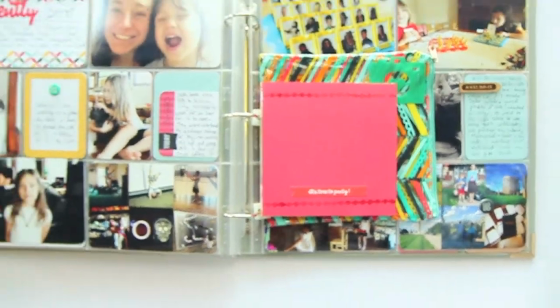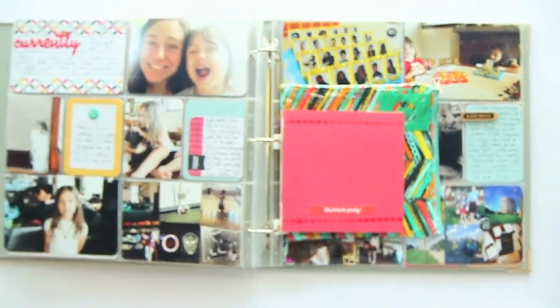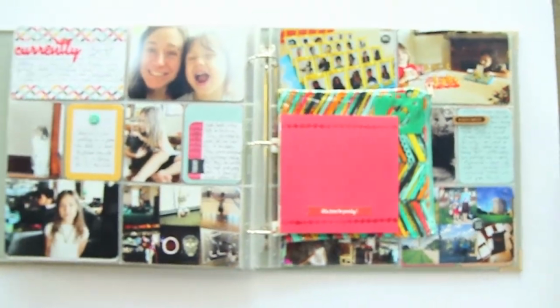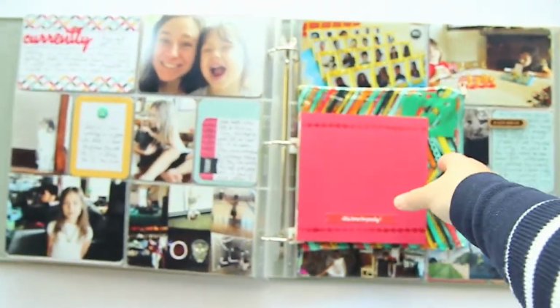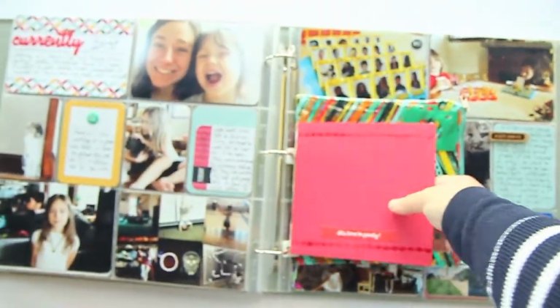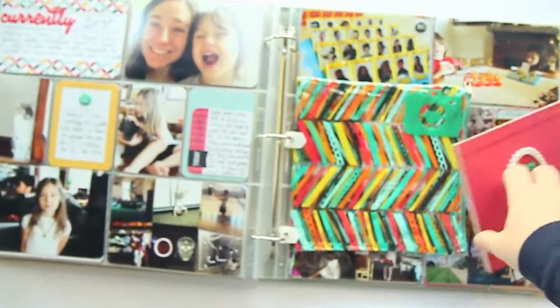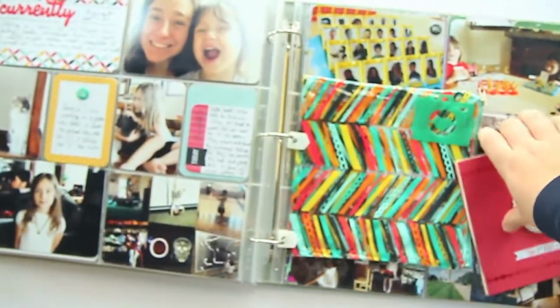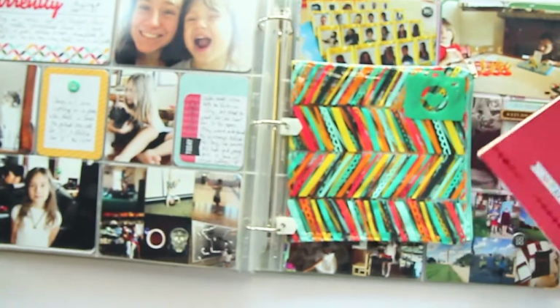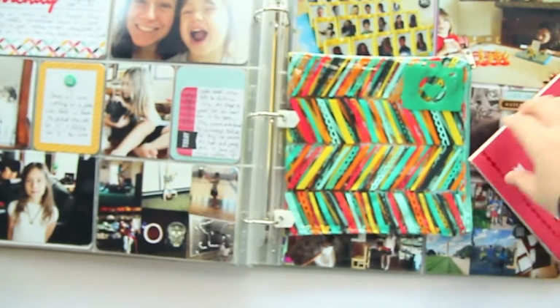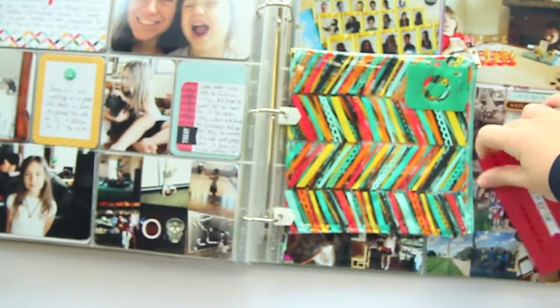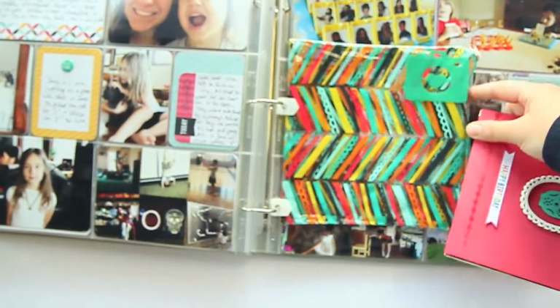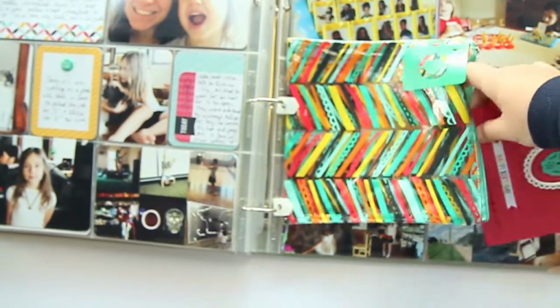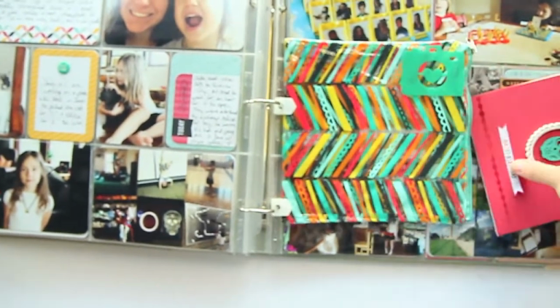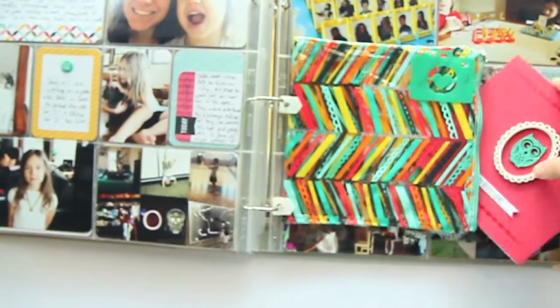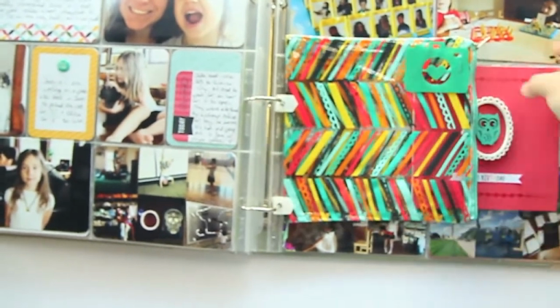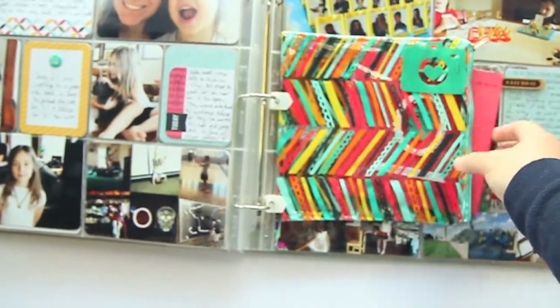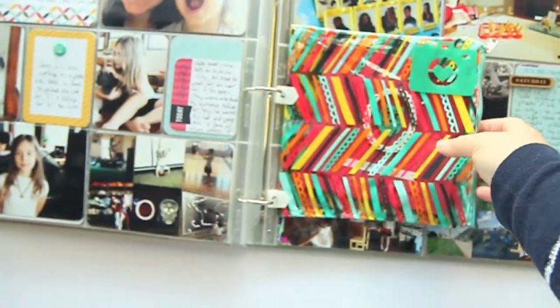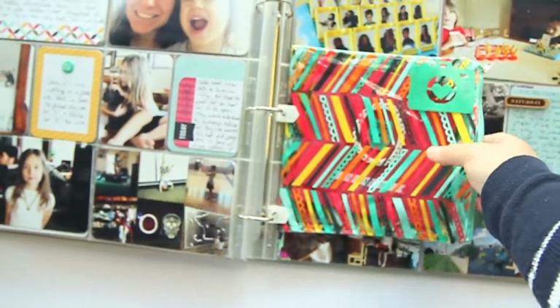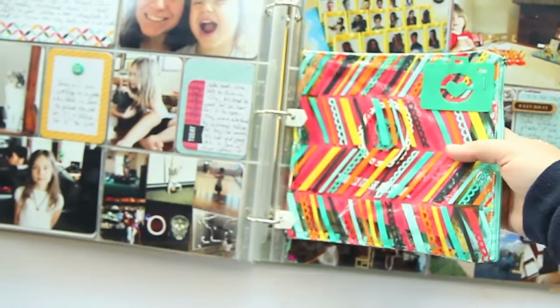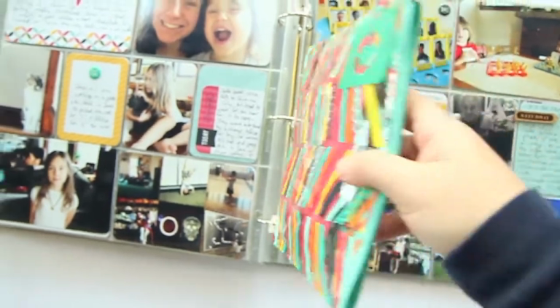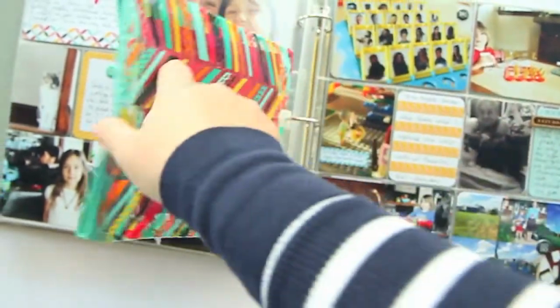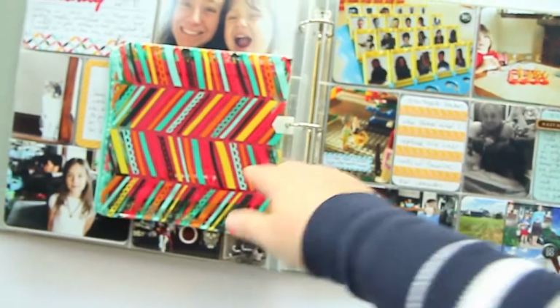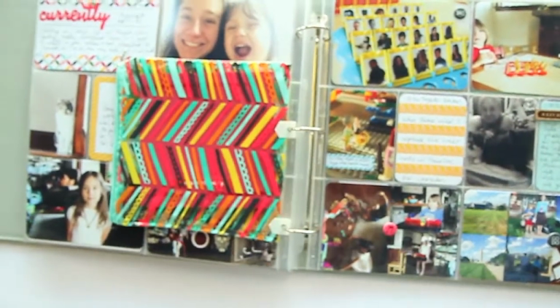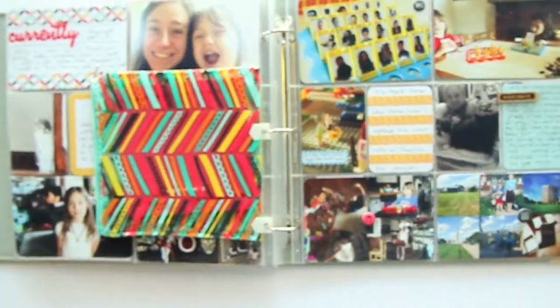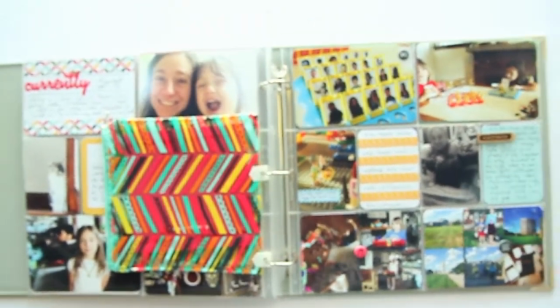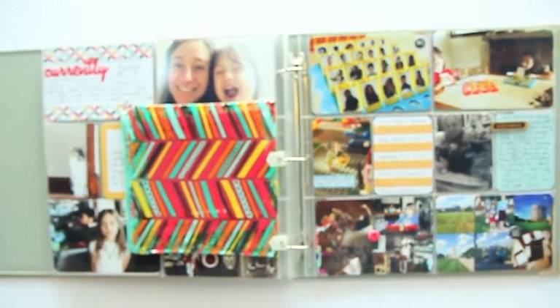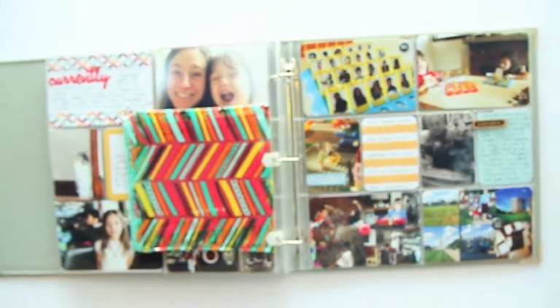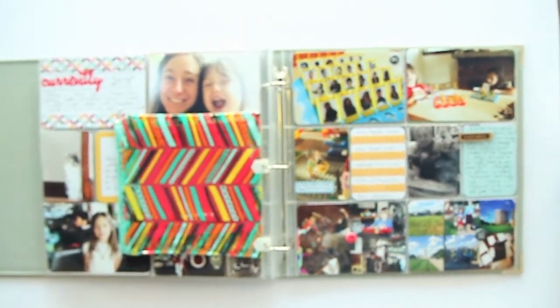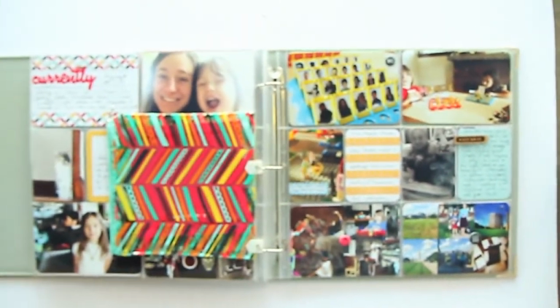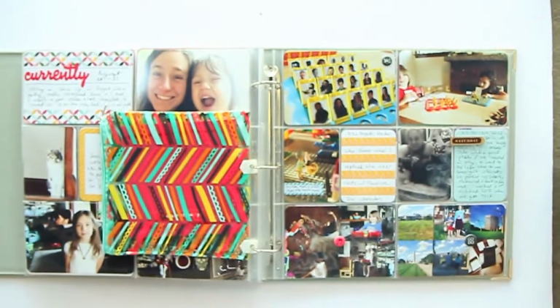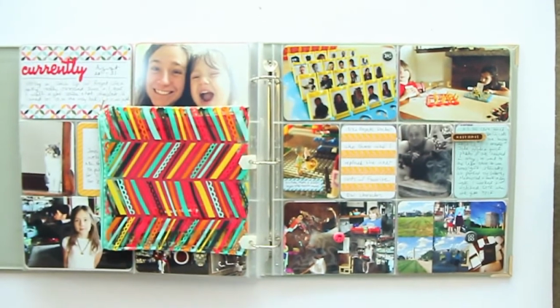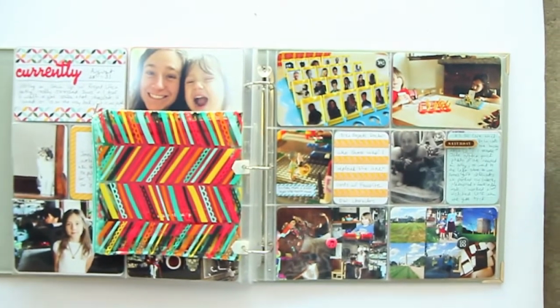You can find more about the making of this mini book and more photos in the accompanying blog post, but I just wanted to give you guys a little view of how it all works in the album and how it moves. Thanks for watching!